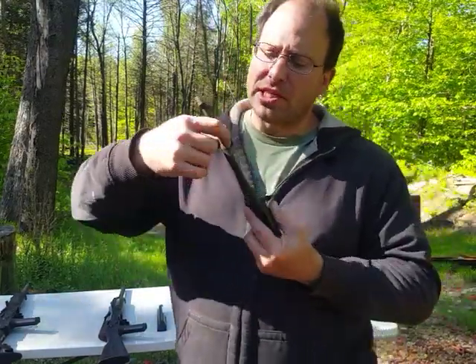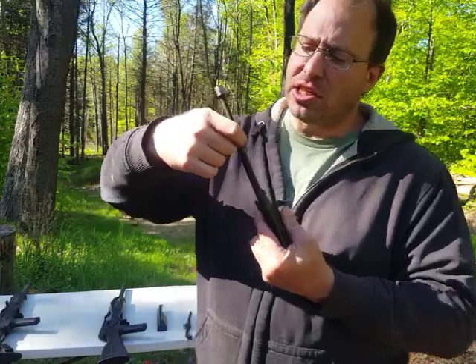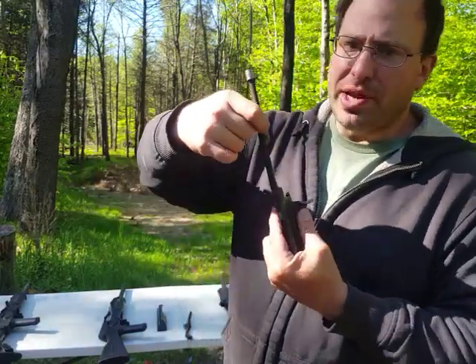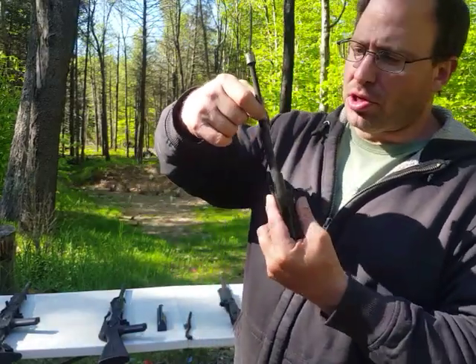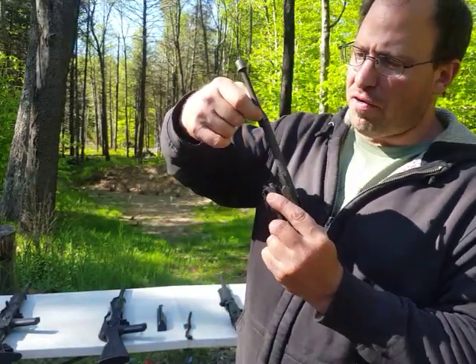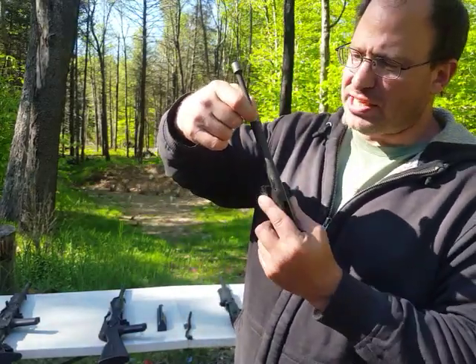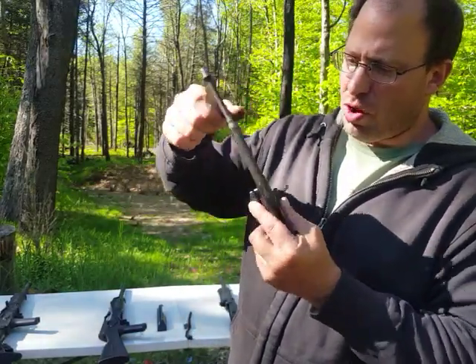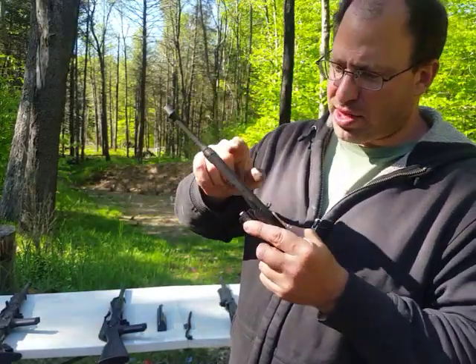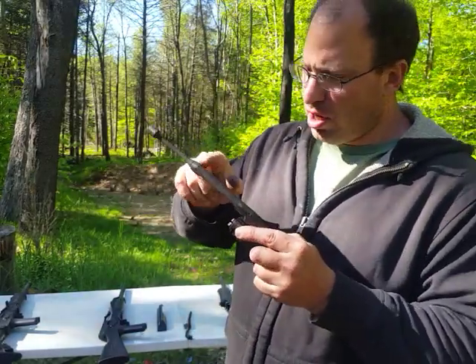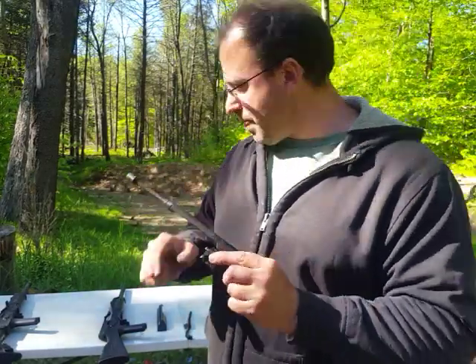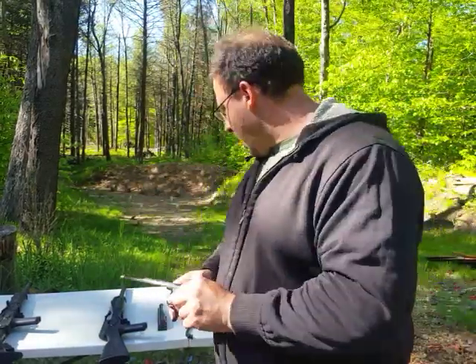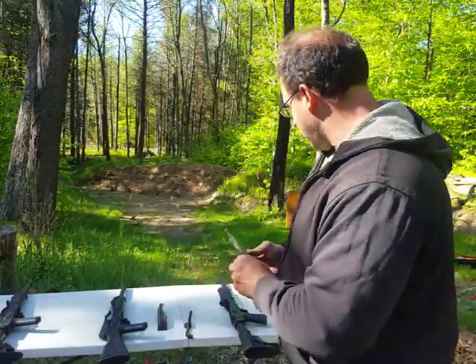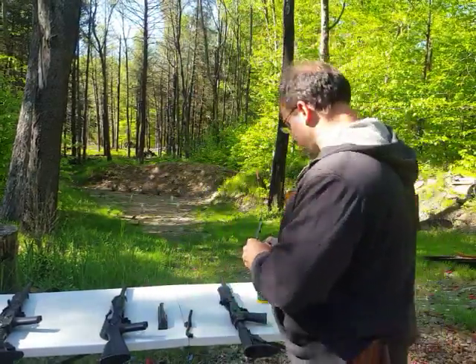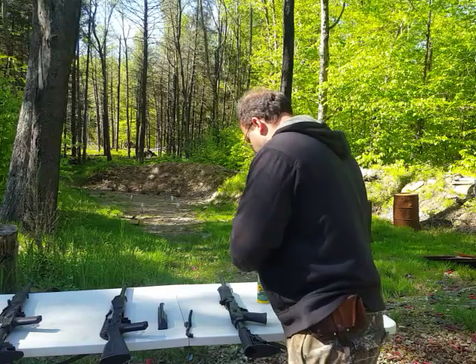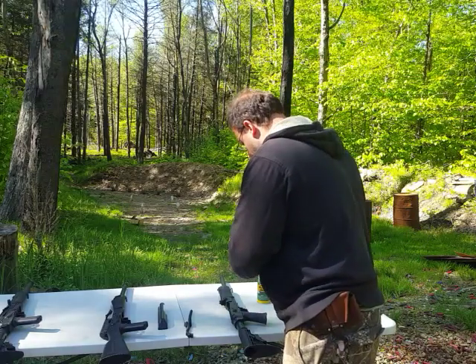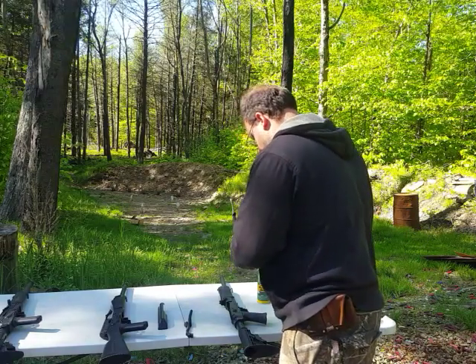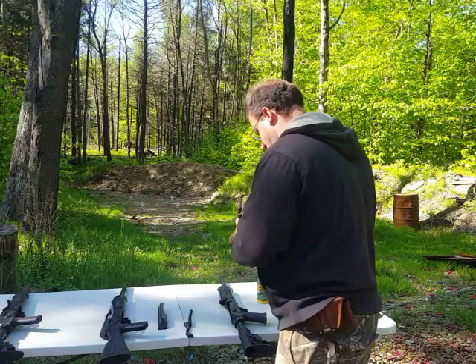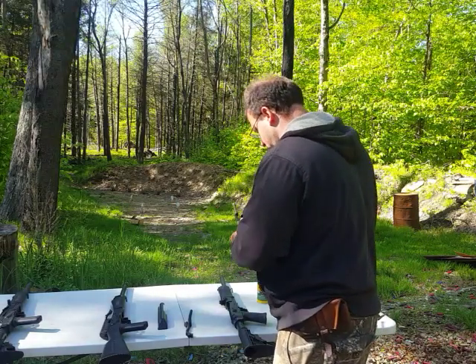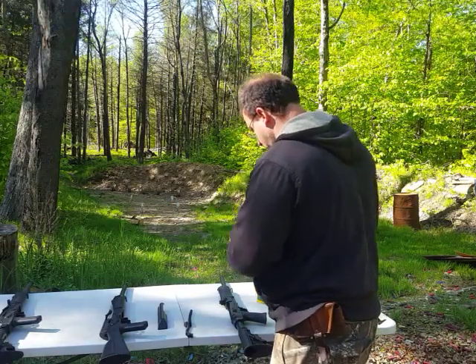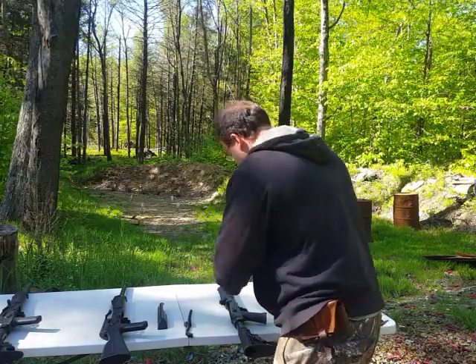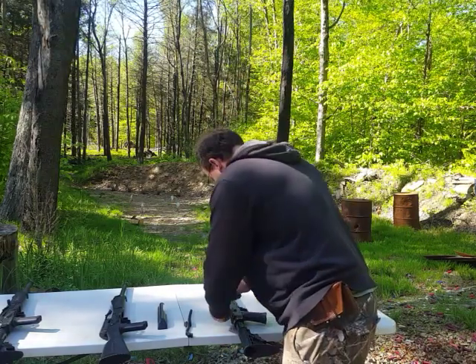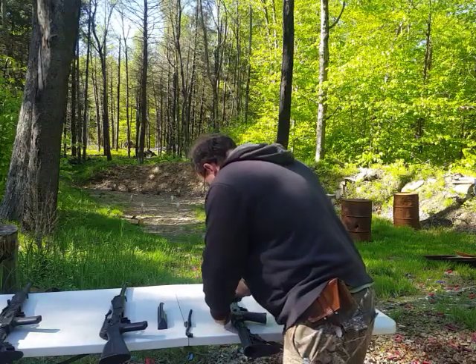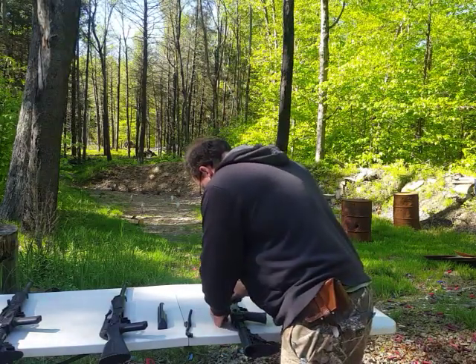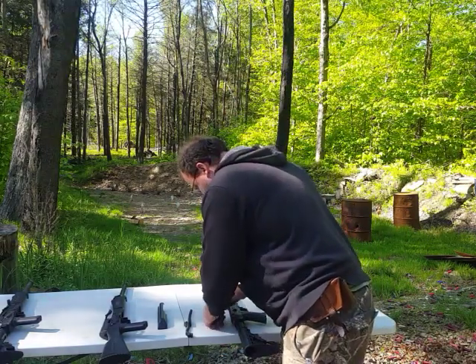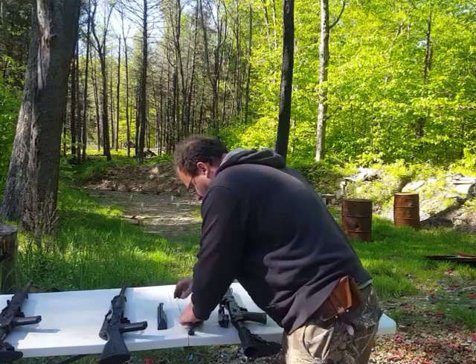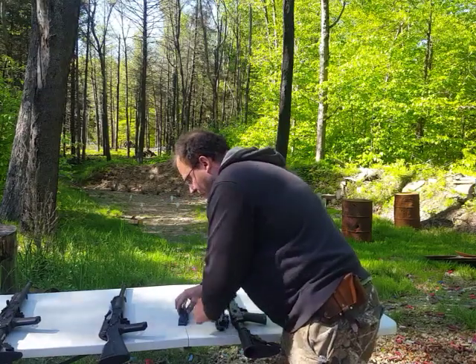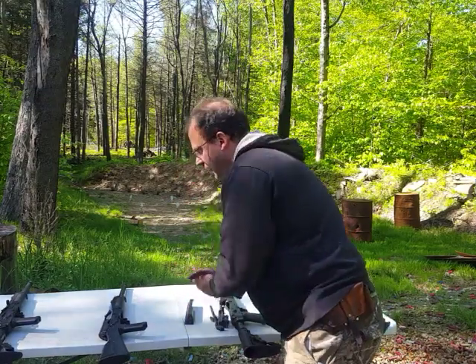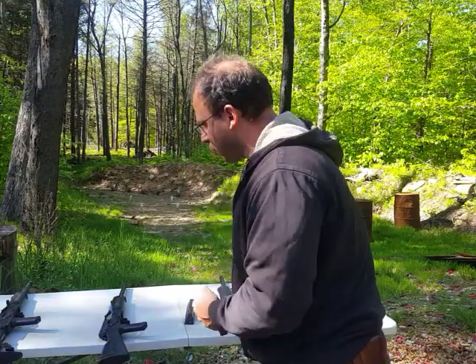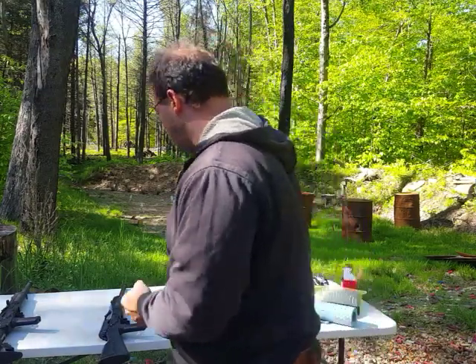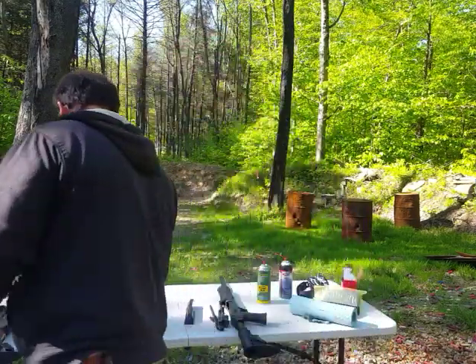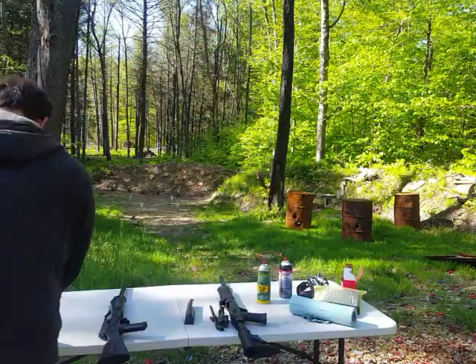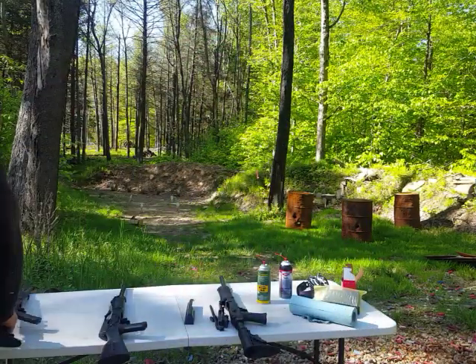This is the weak point of the Saiga 12 right there. Let me put this back together so I don't lose parts. I'm going to pull out the Lynx 12 and we're going to do it fast.